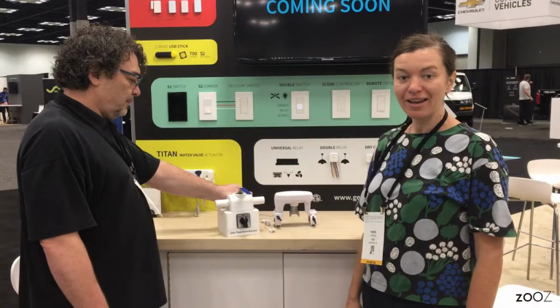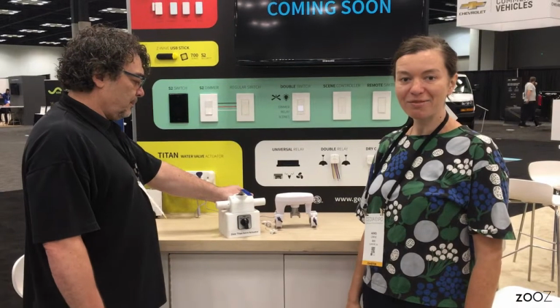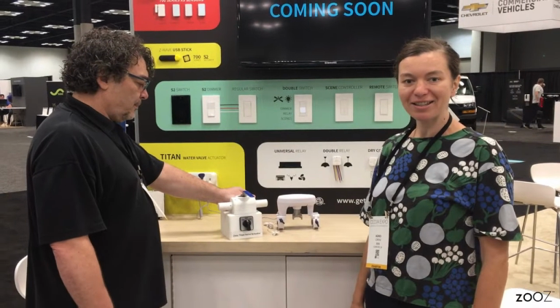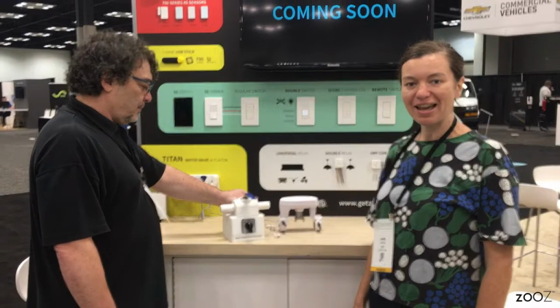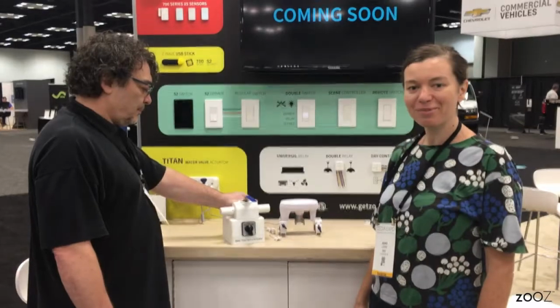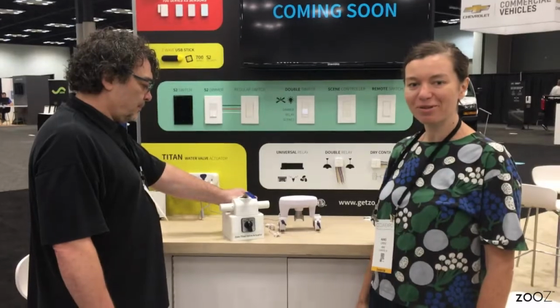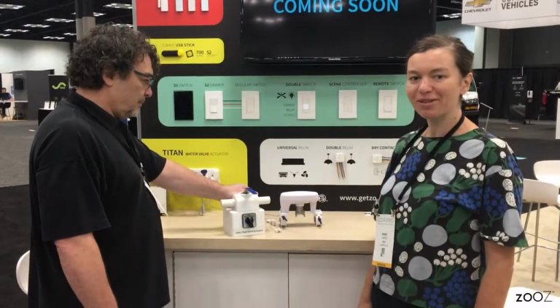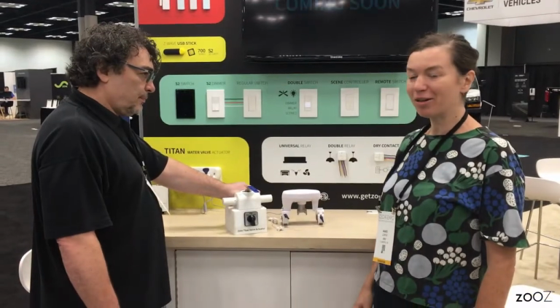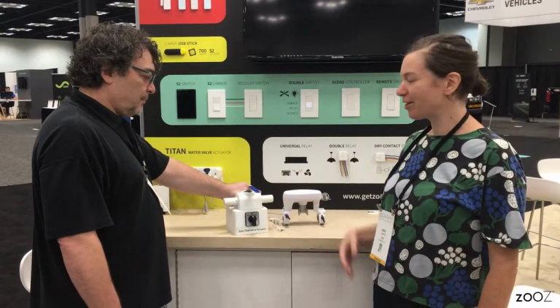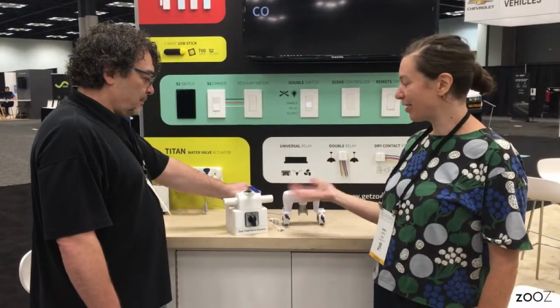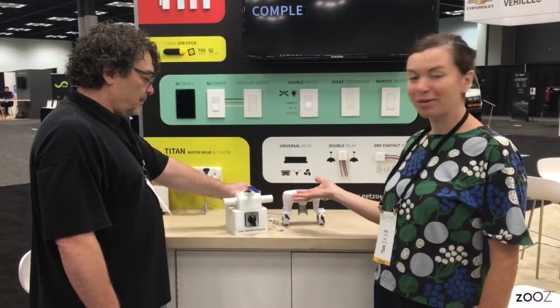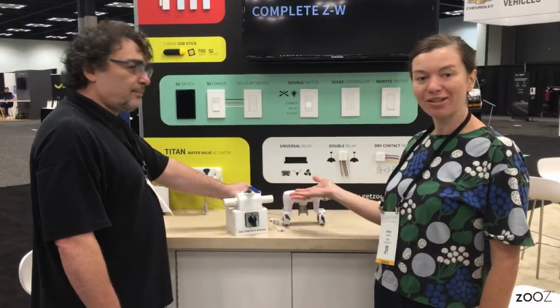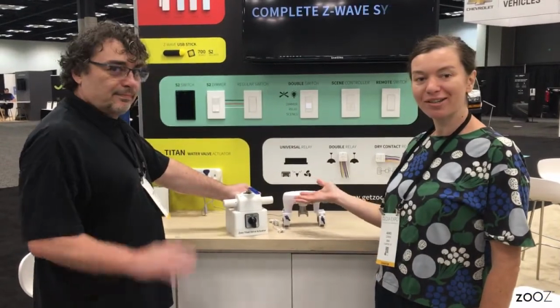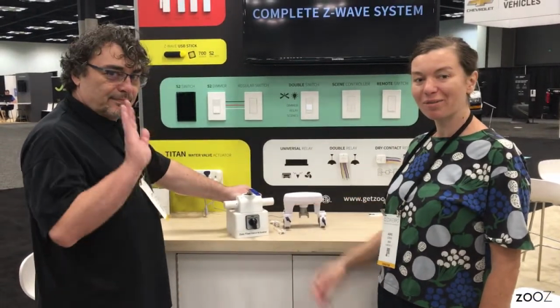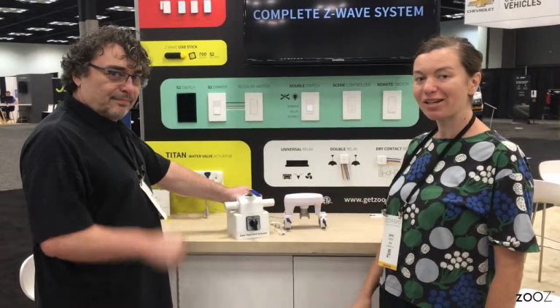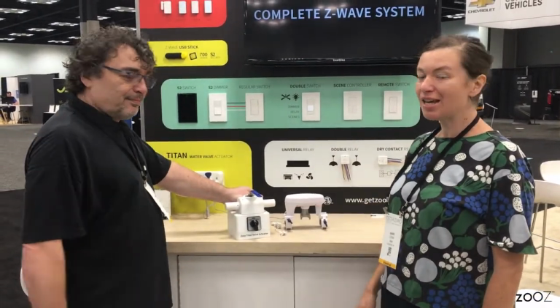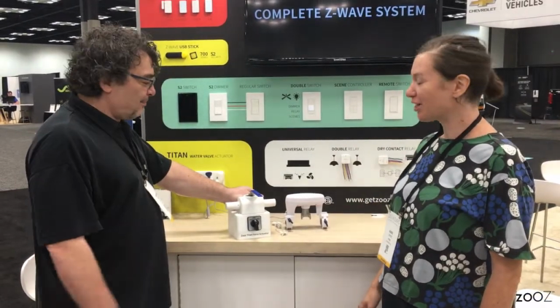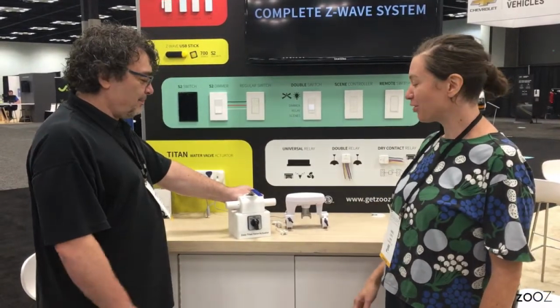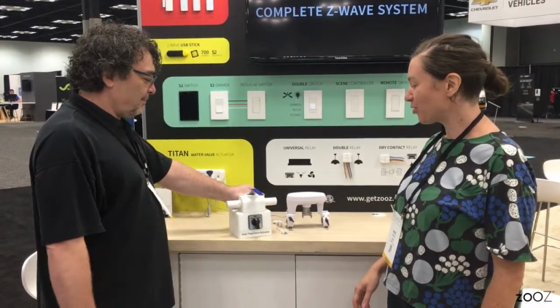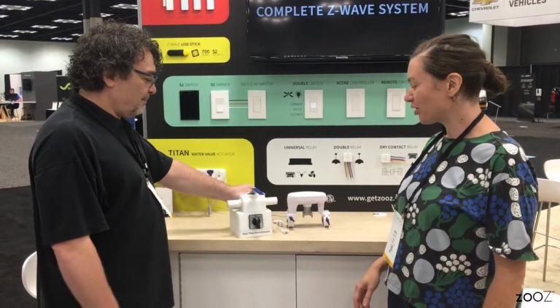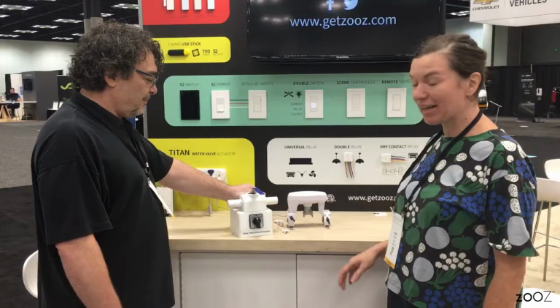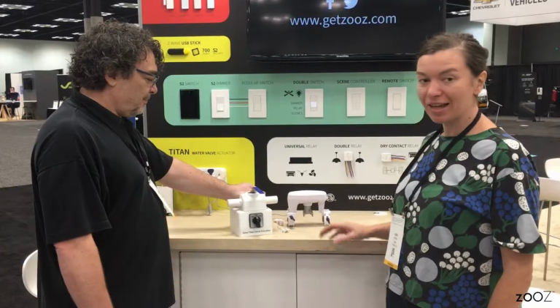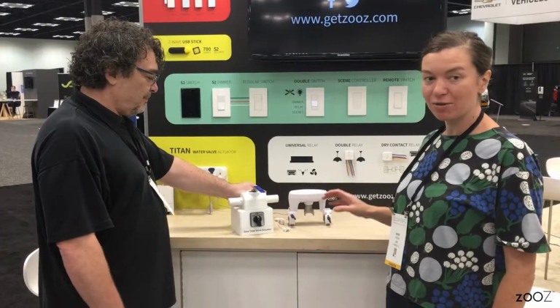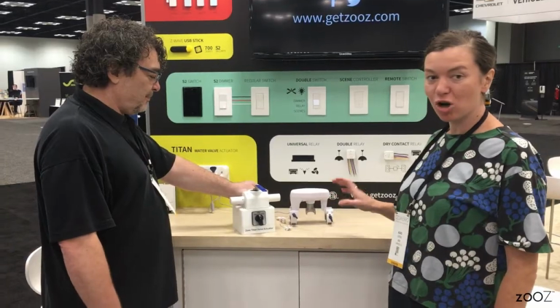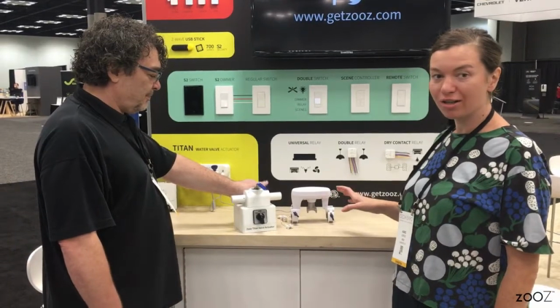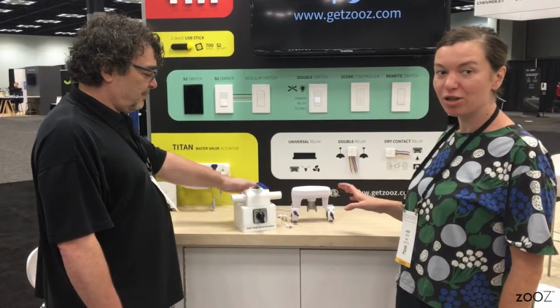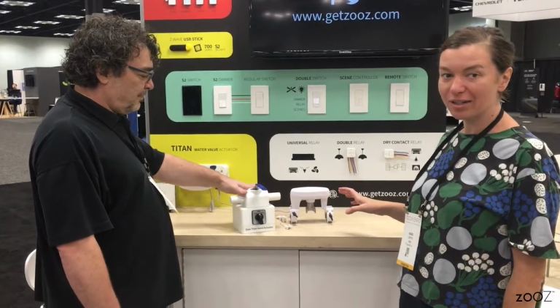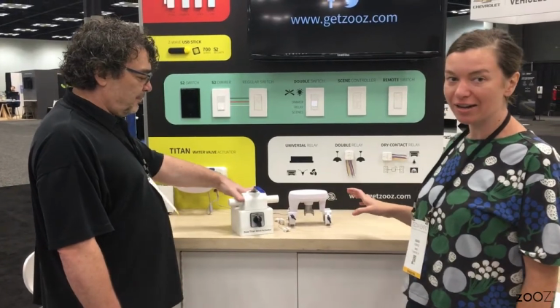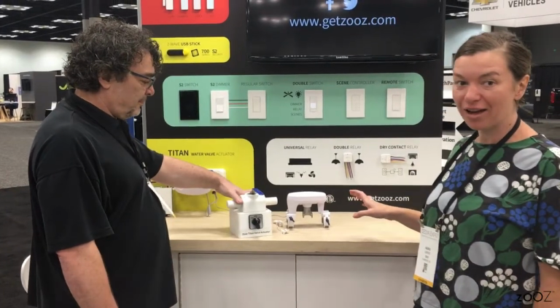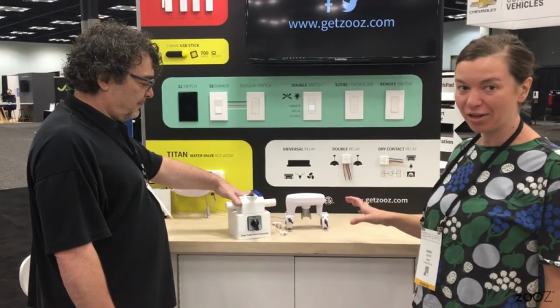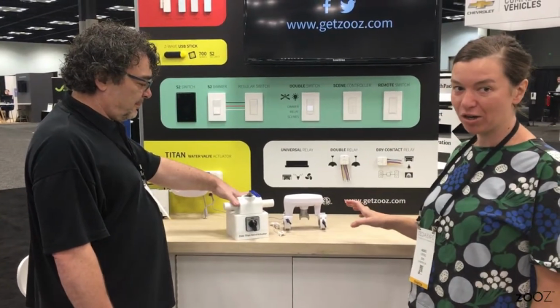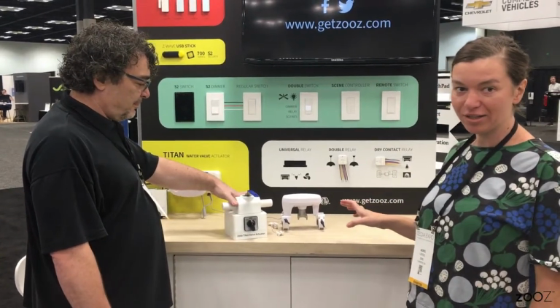Hi, everyone. This is Agnes with Zeus. I'm here with Vigne, the president of our company. He's going to show you exactly how strong the new Titan valve actuator is.